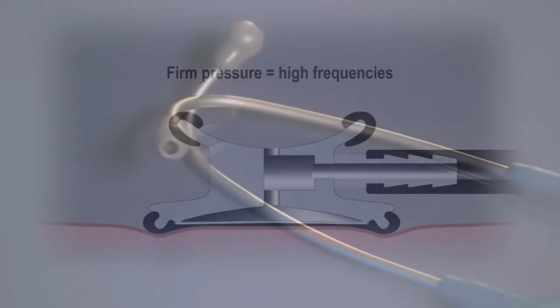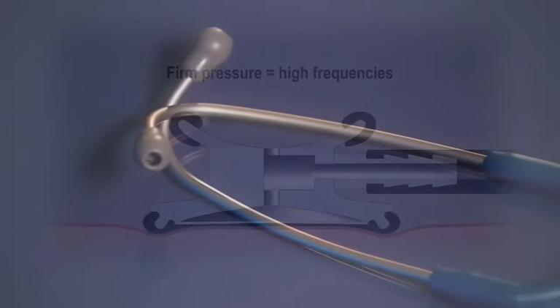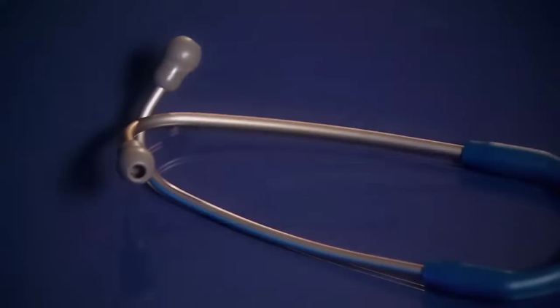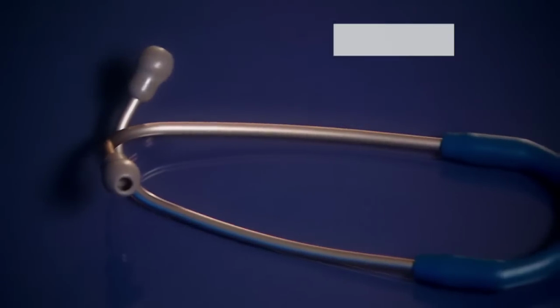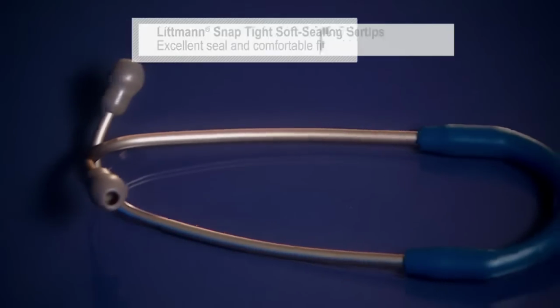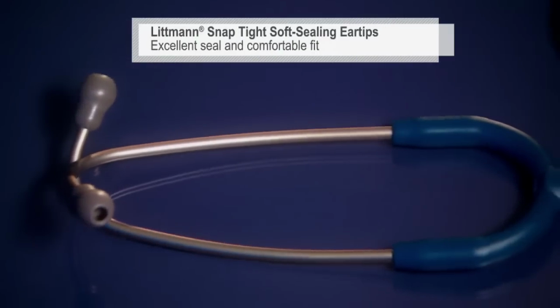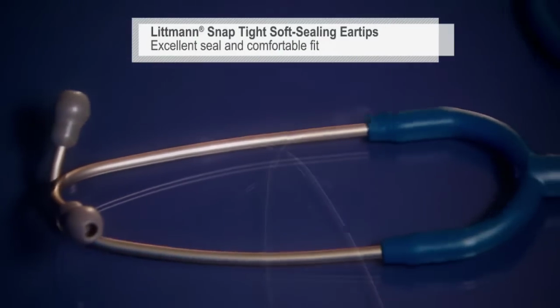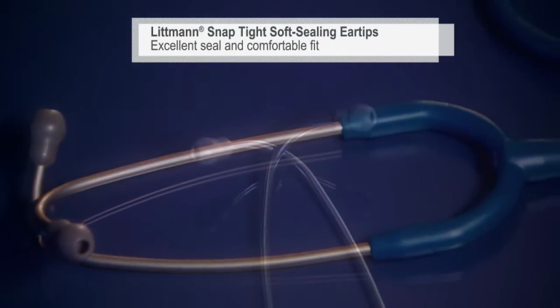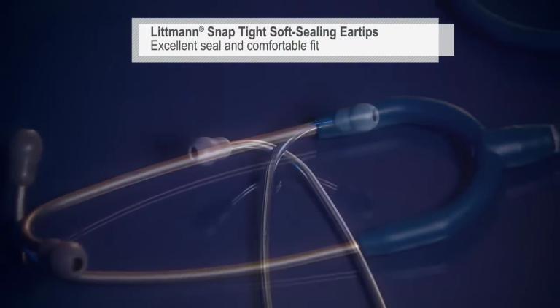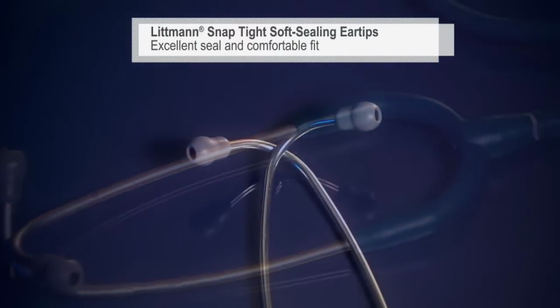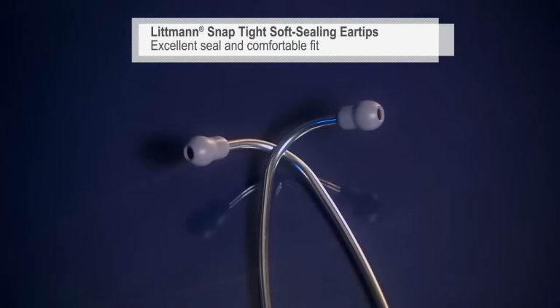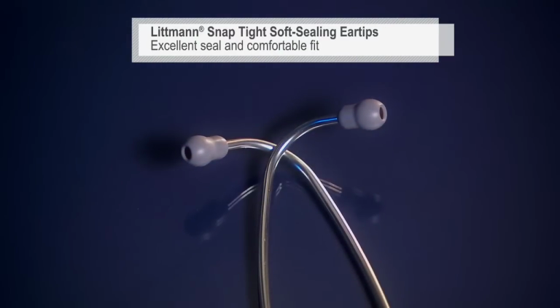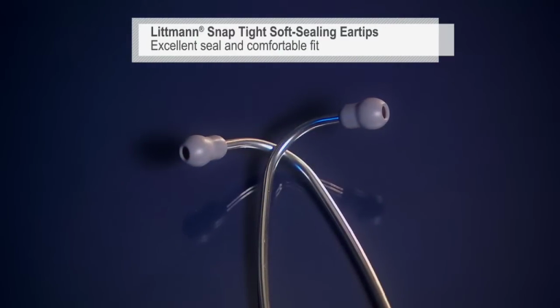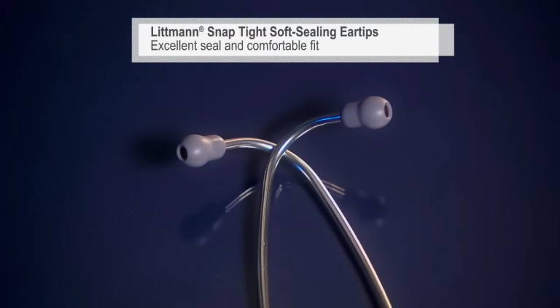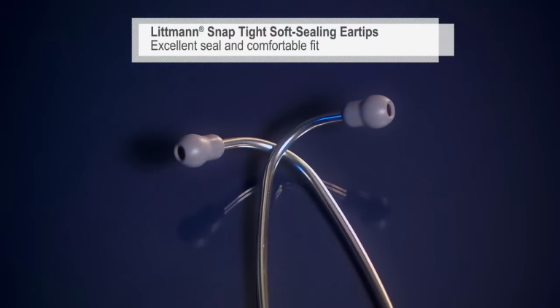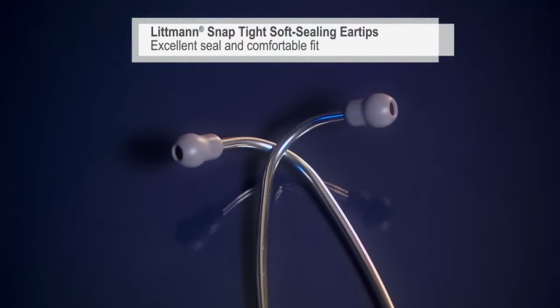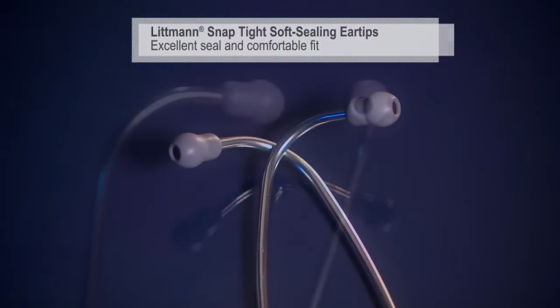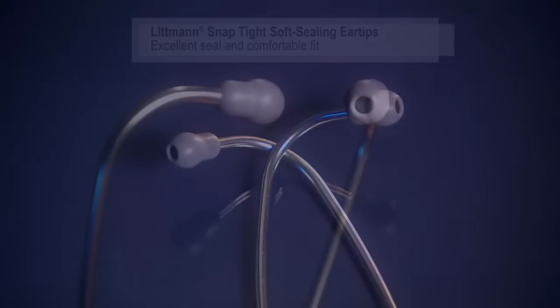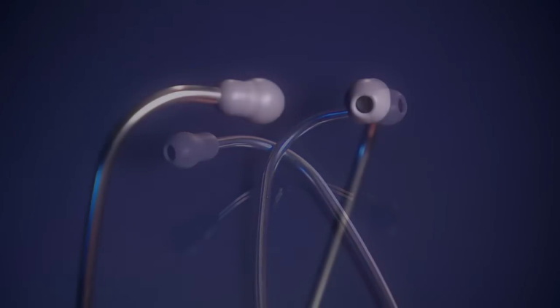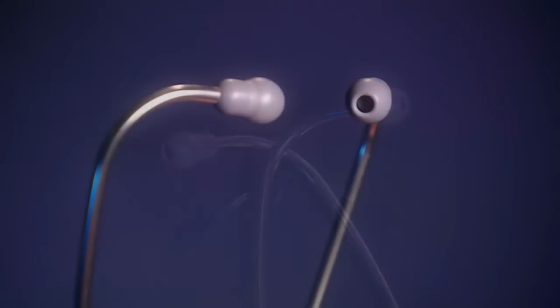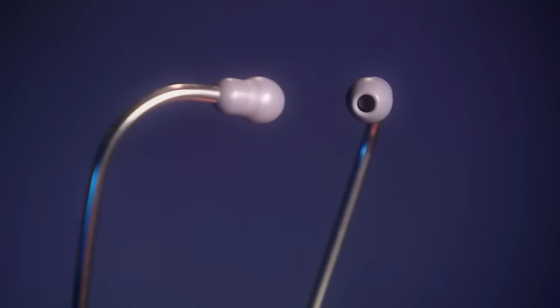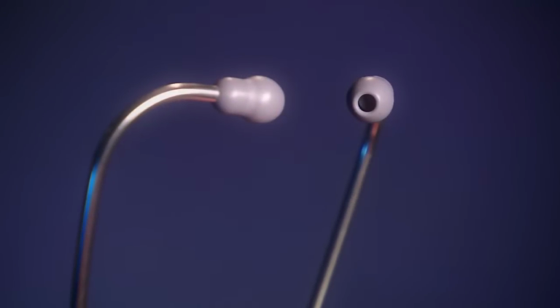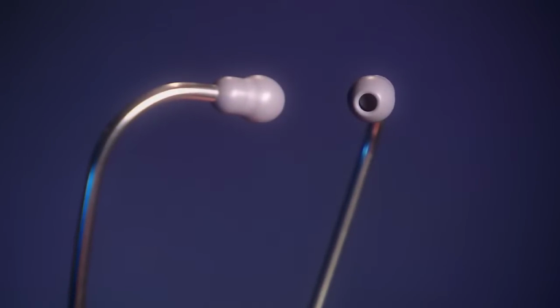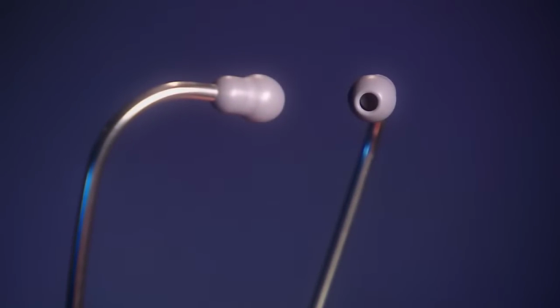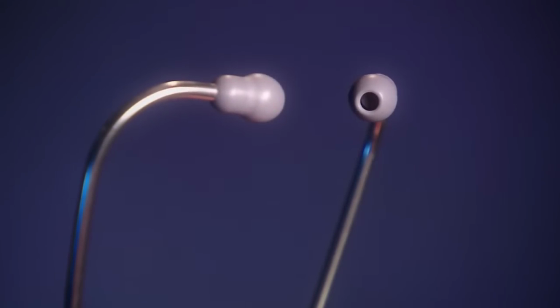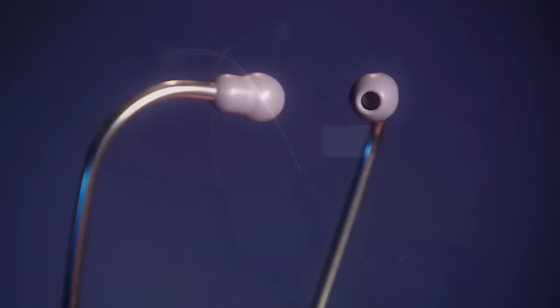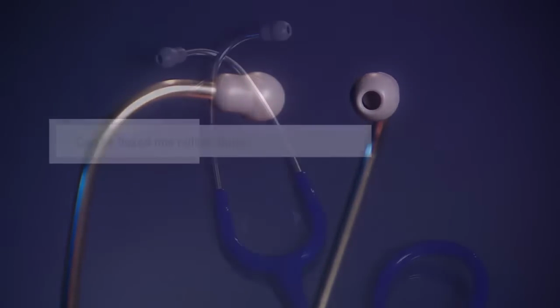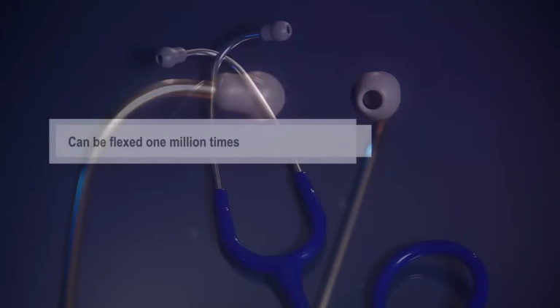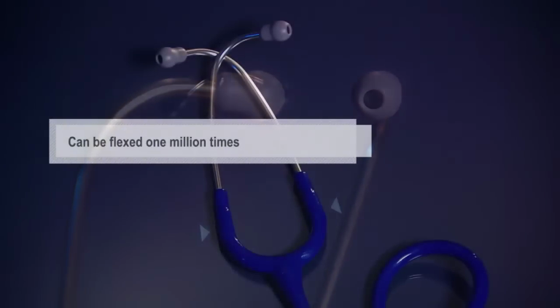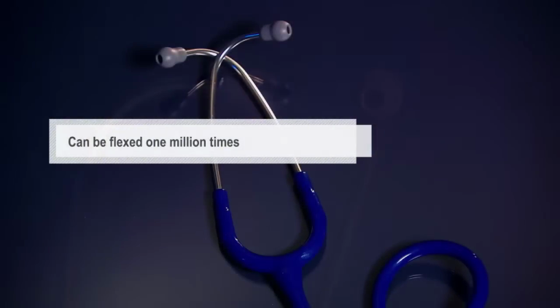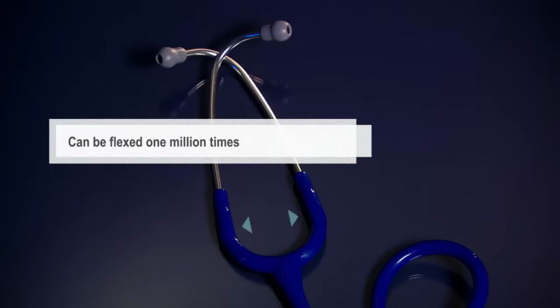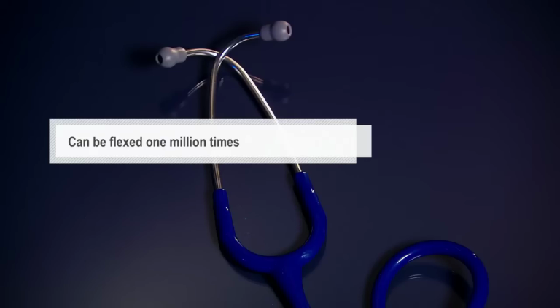Our soft seal ear tips with our patented SnapTight feature provide an excellent acoustic seal and comfortable fit. The anatomically designed headset, angled to fit the ear canal for maximum sound transmission, can be reliably flexed one million times.